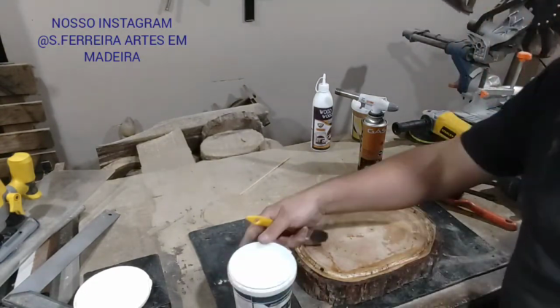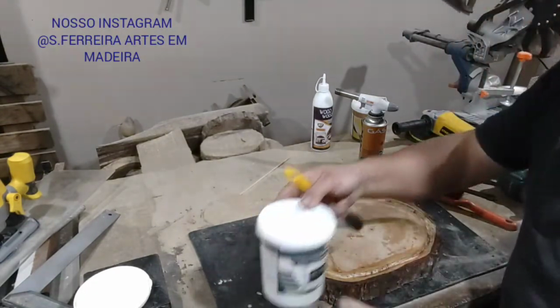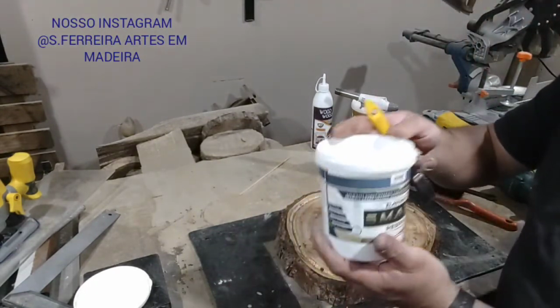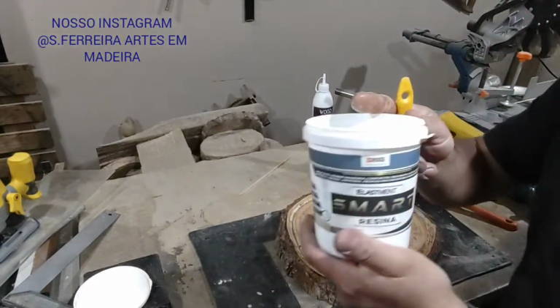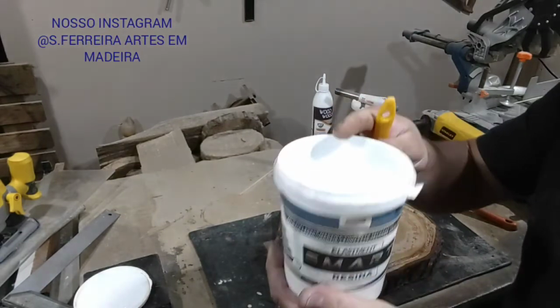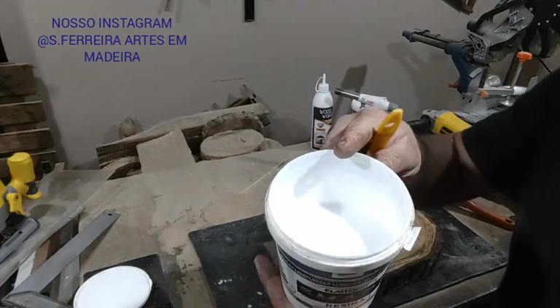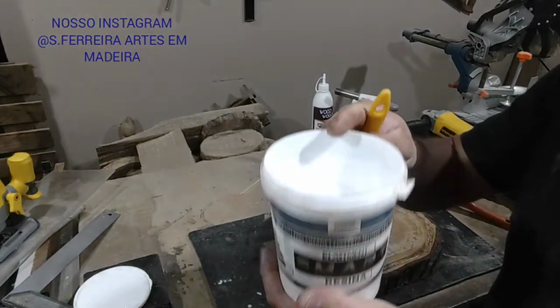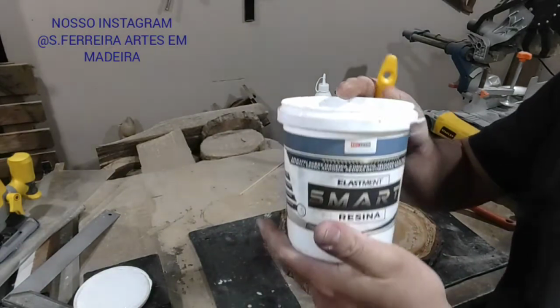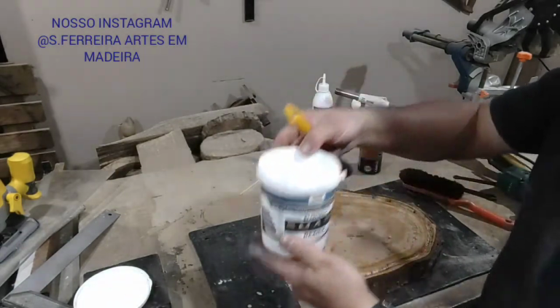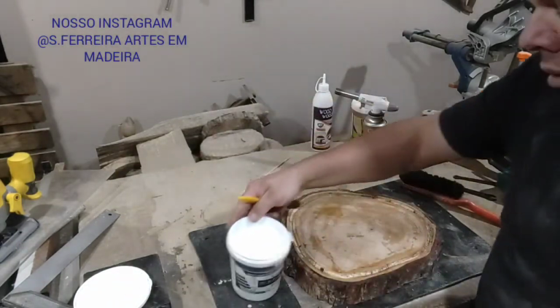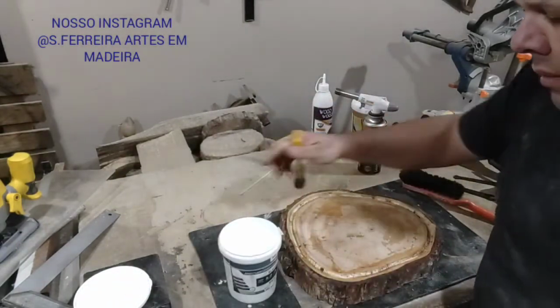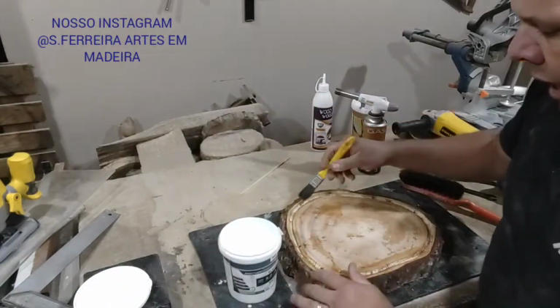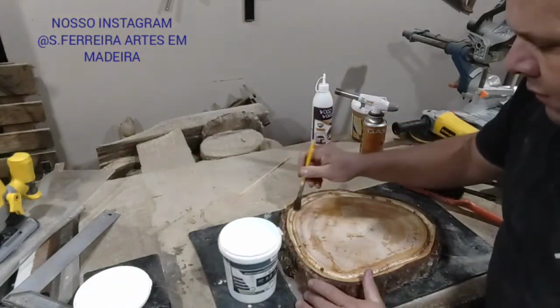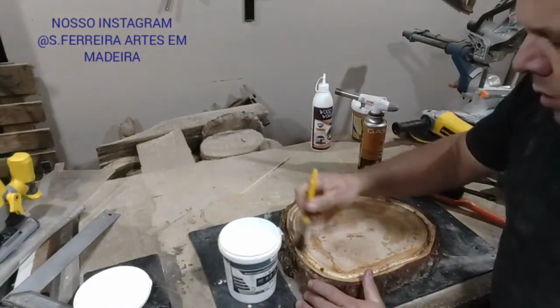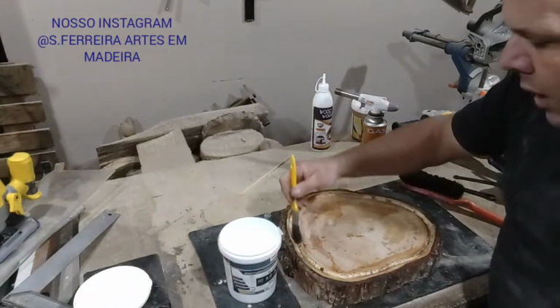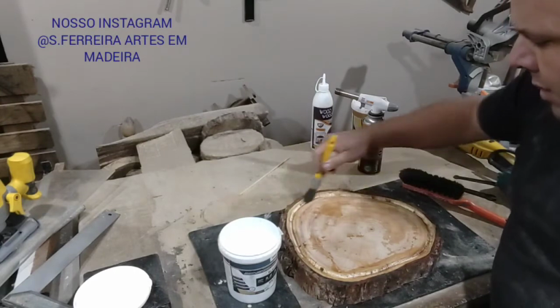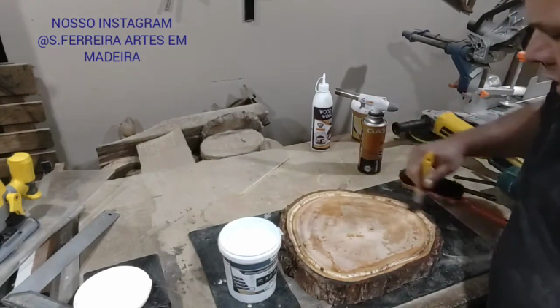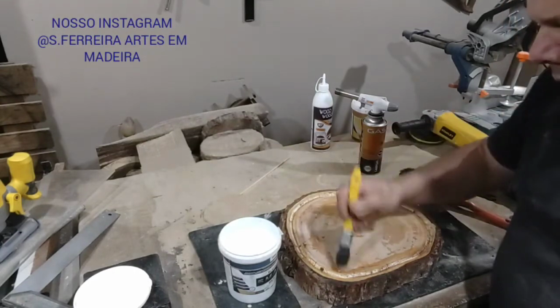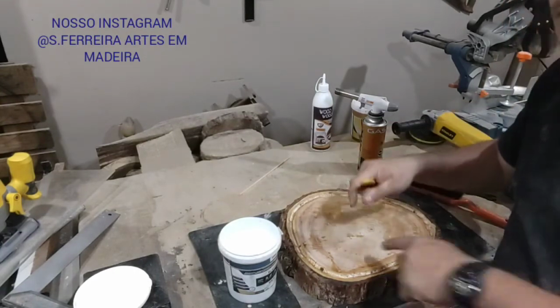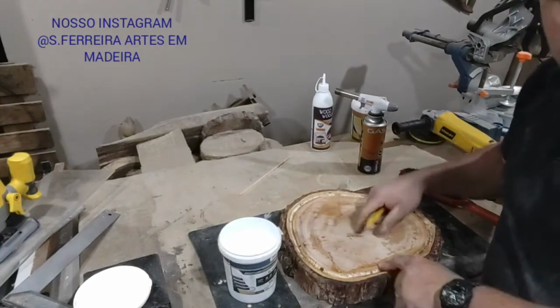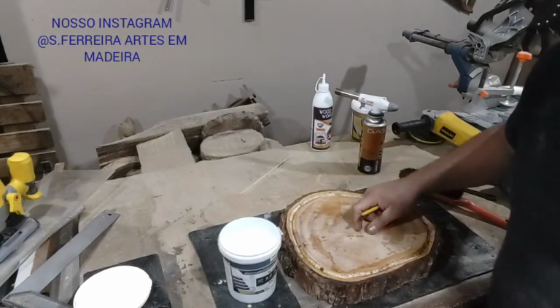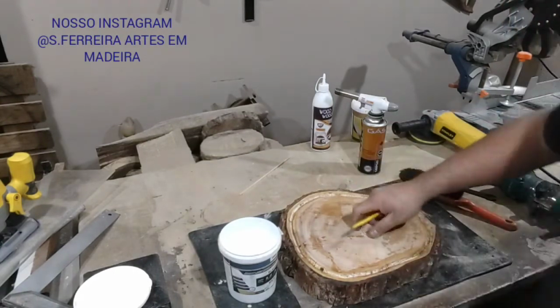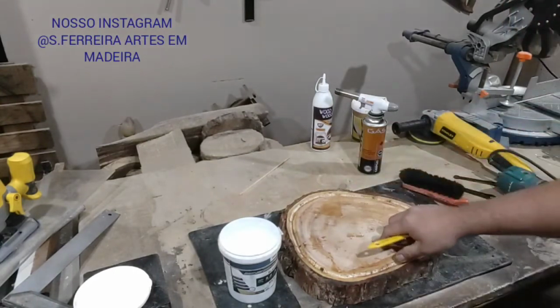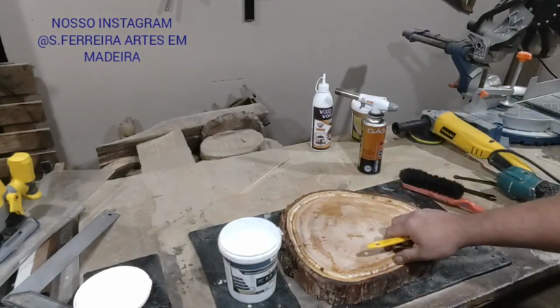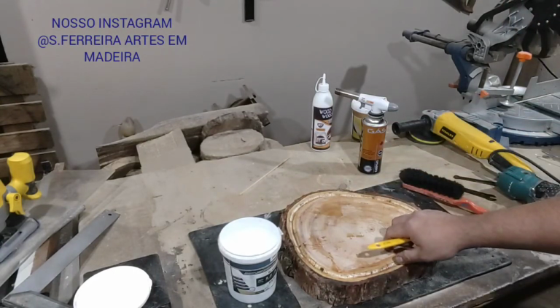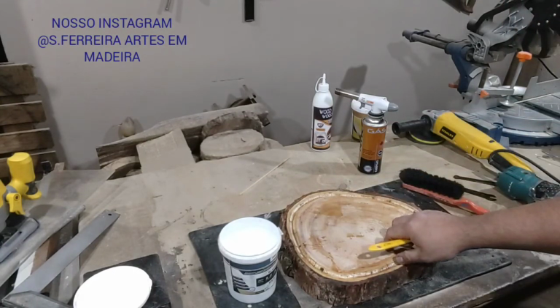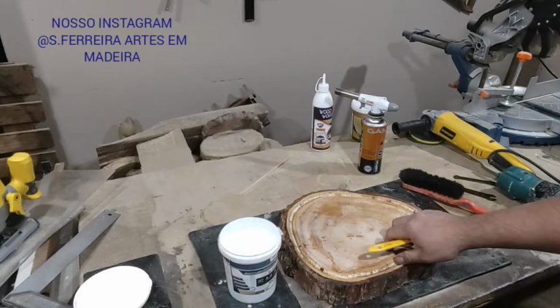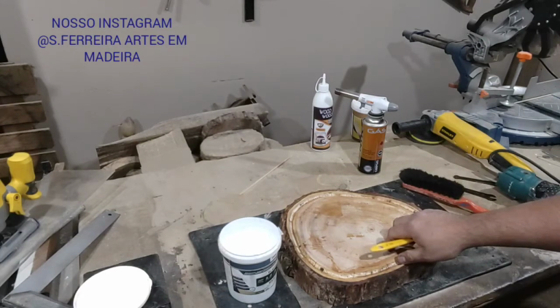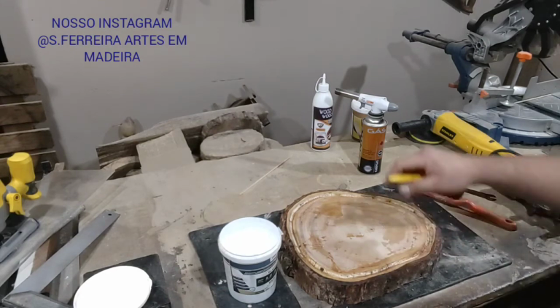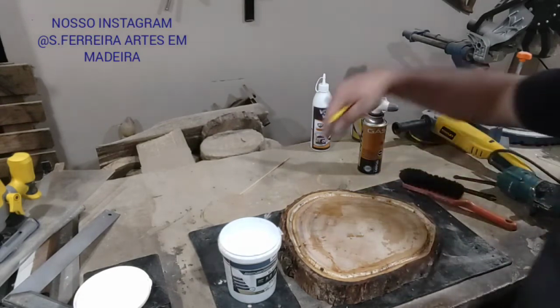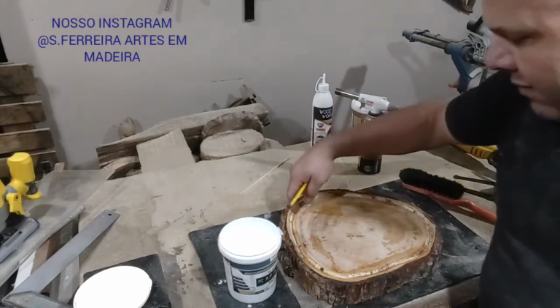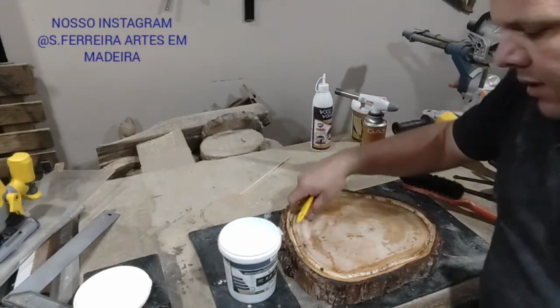We're going to use the Smart Resin here. Smart Resin. It will serve as a sealant/primer. So that the epoxy resin does not infiltrate into the wood.